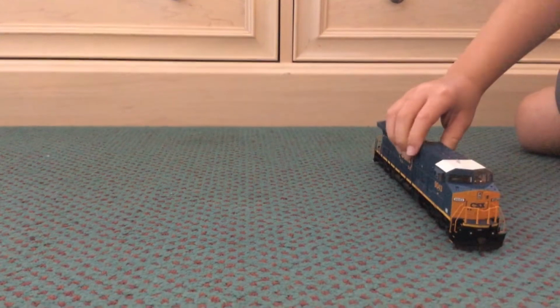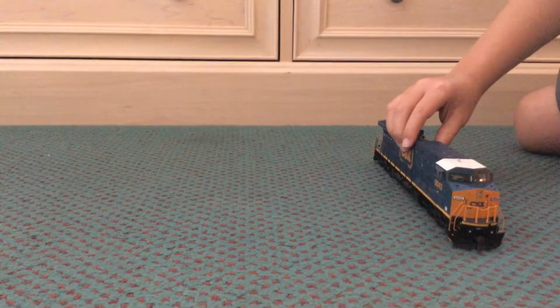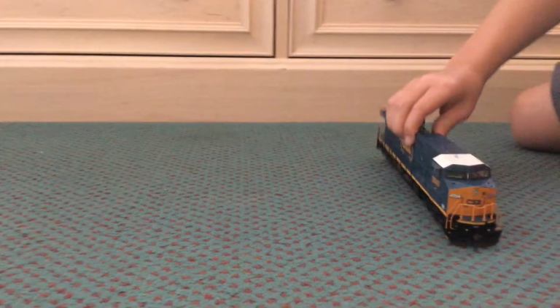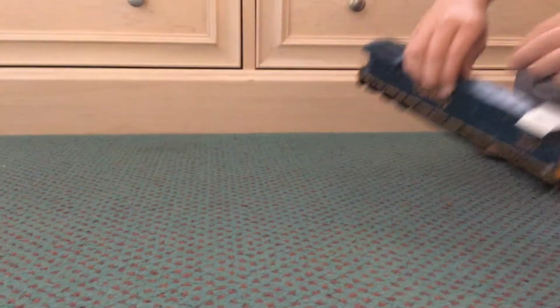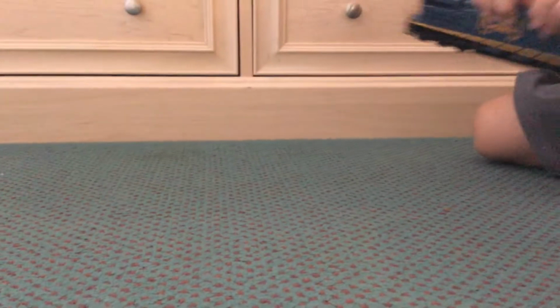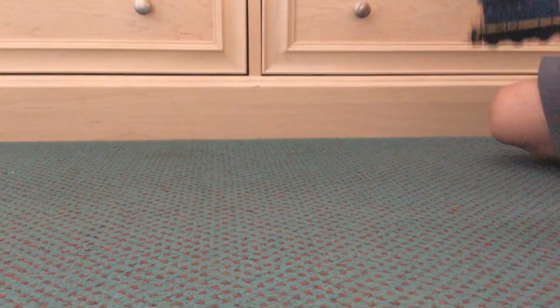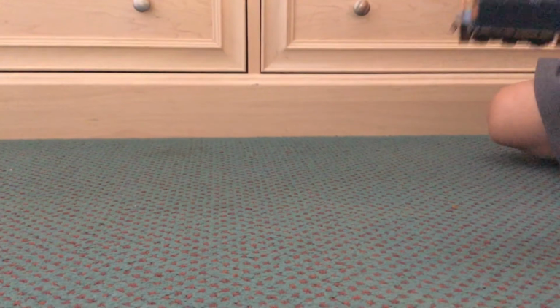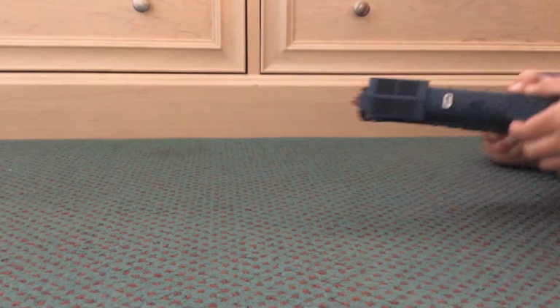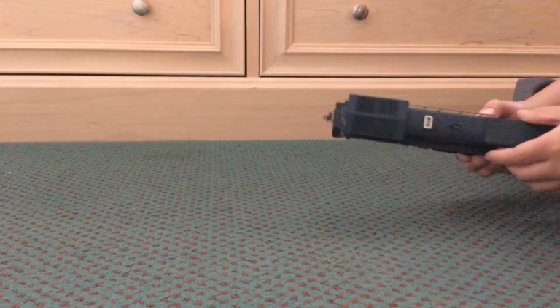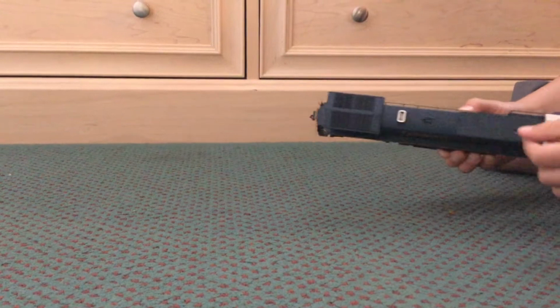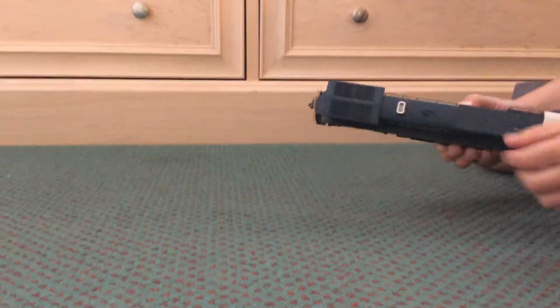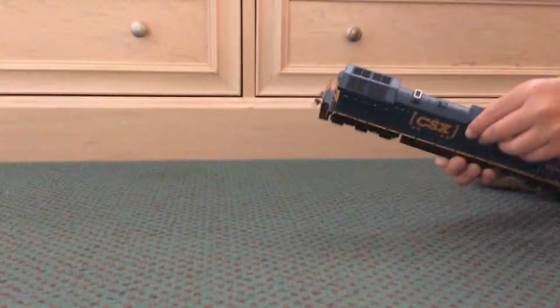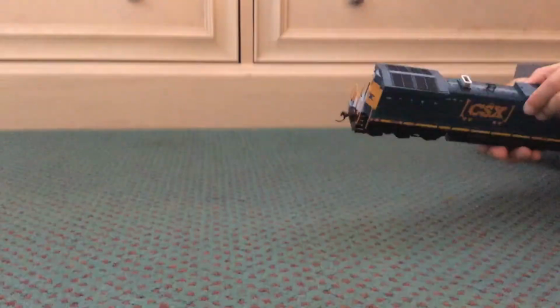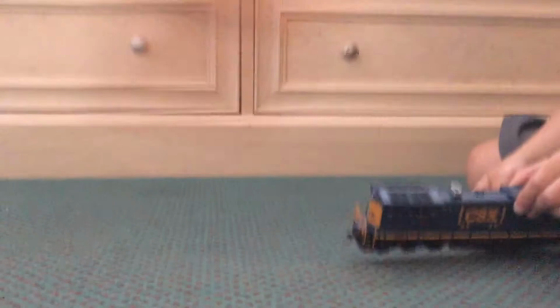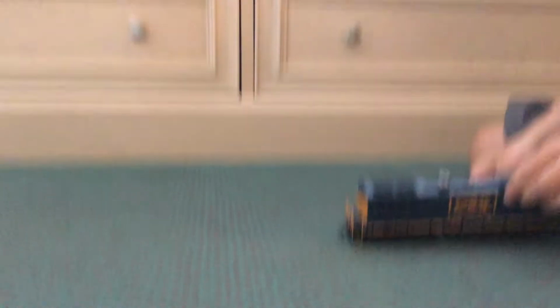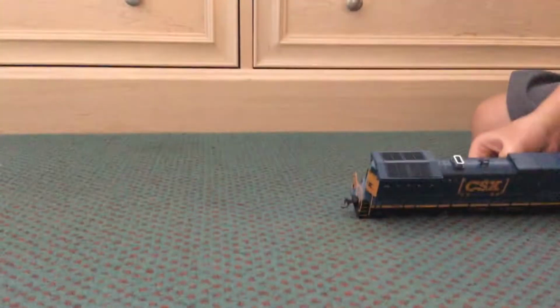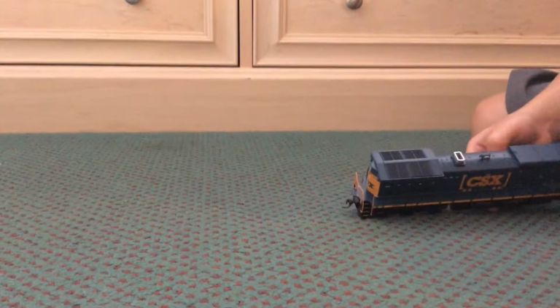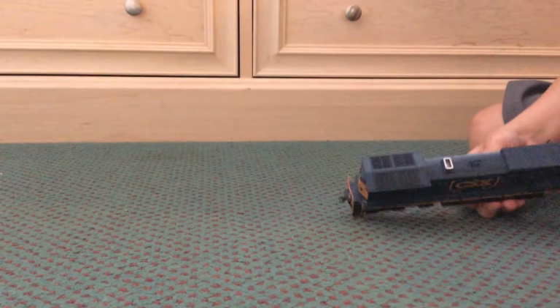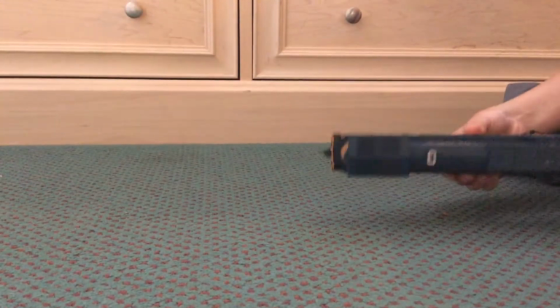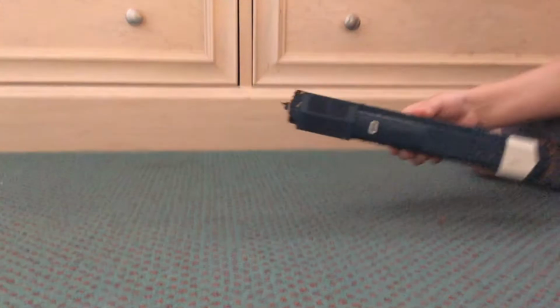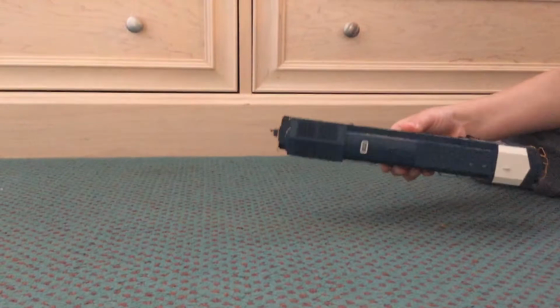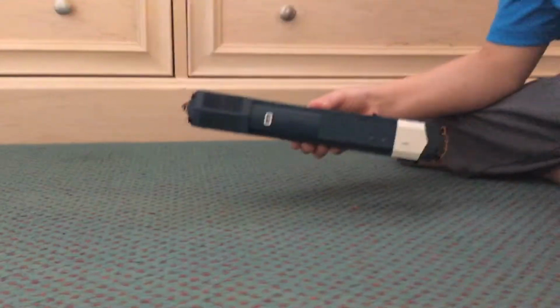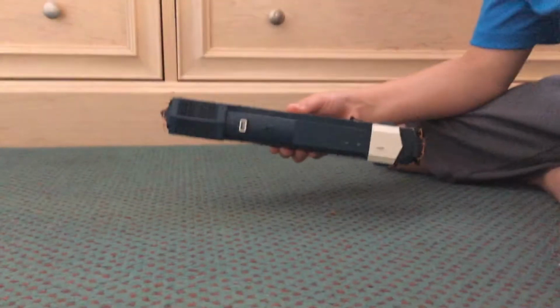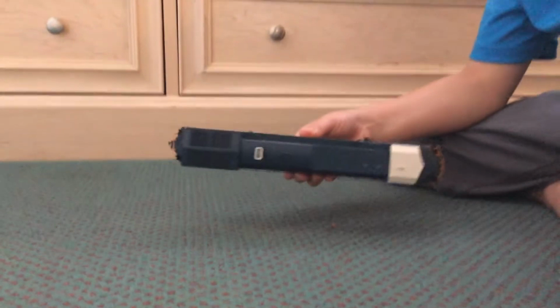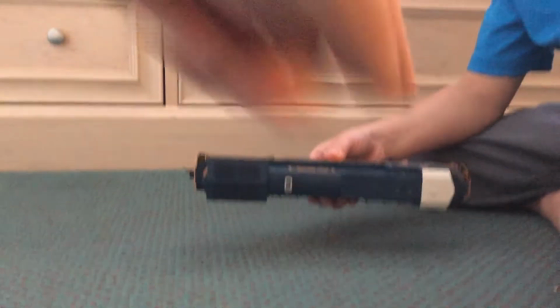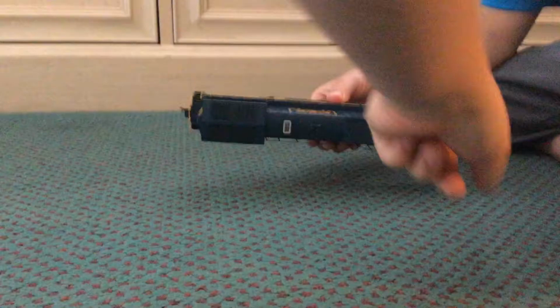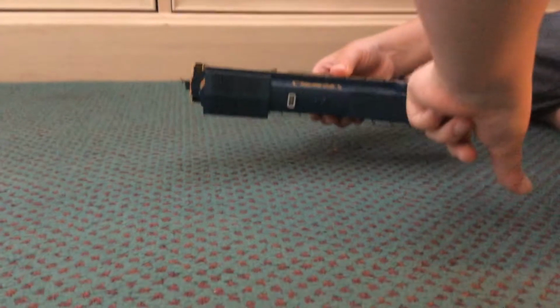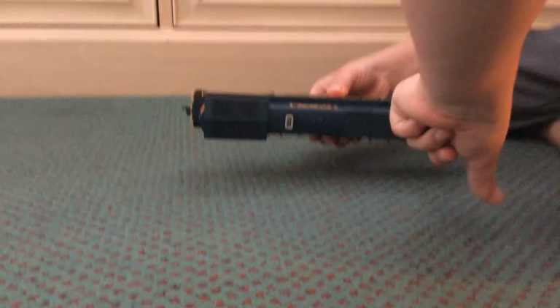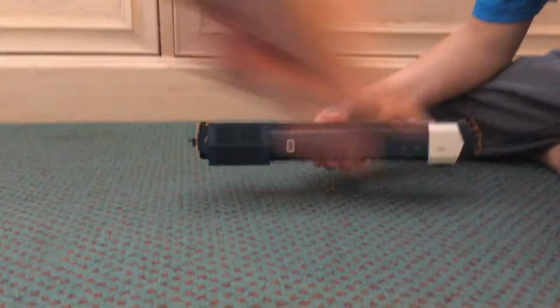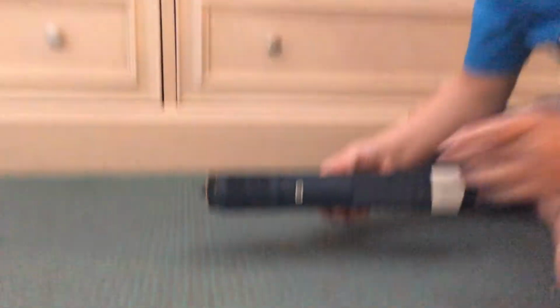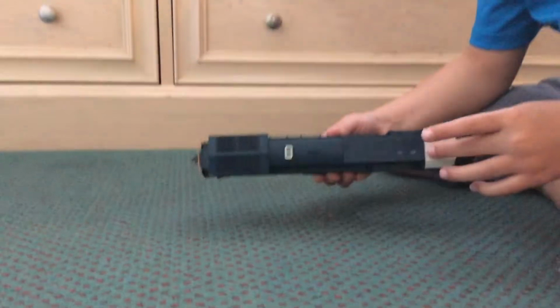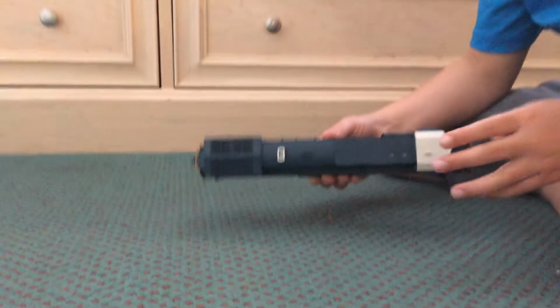And here's the top of it. Antenna. The antenna's there.